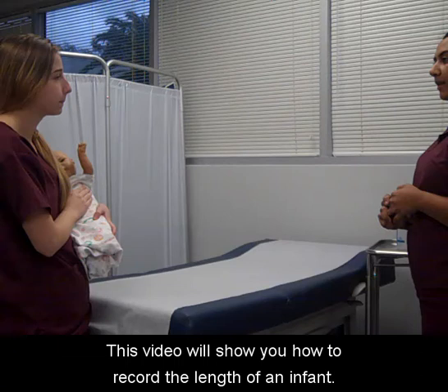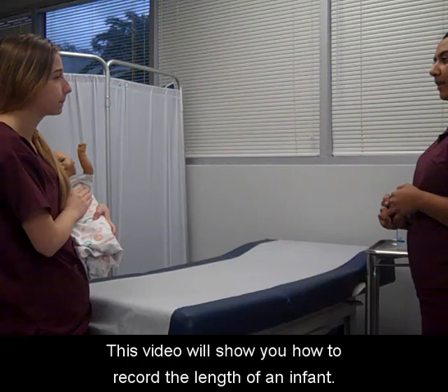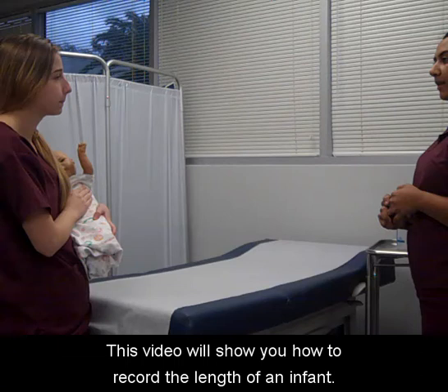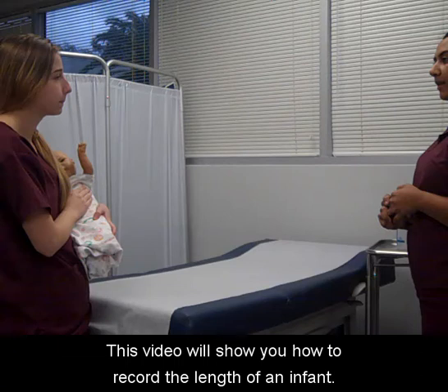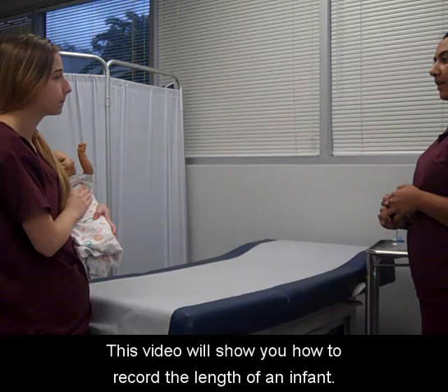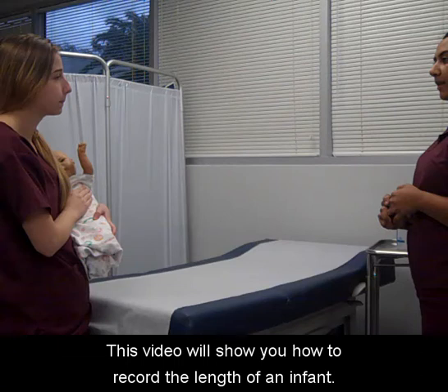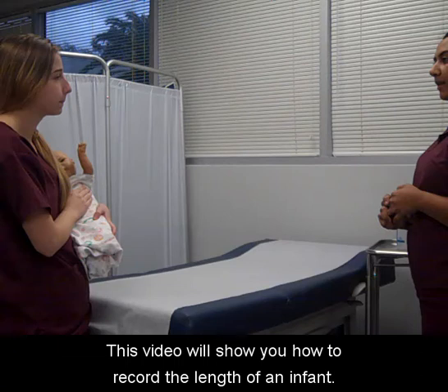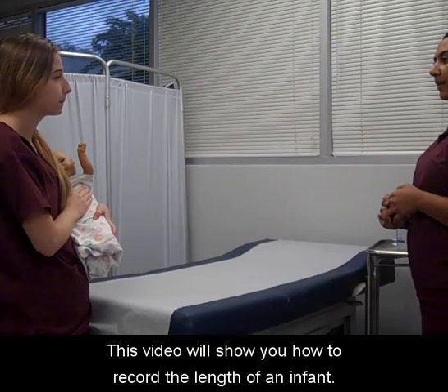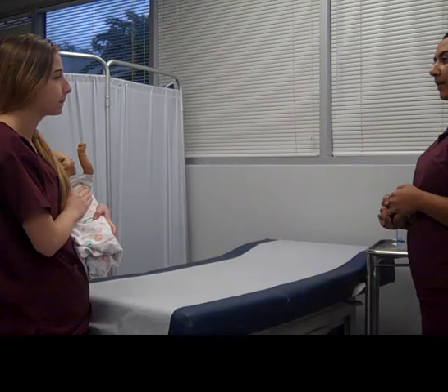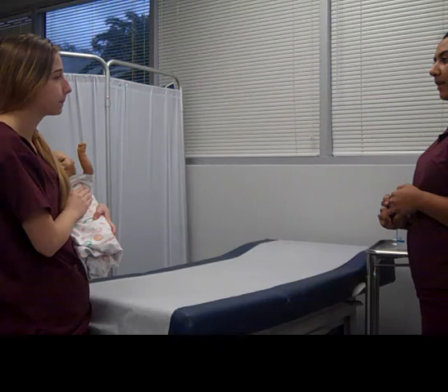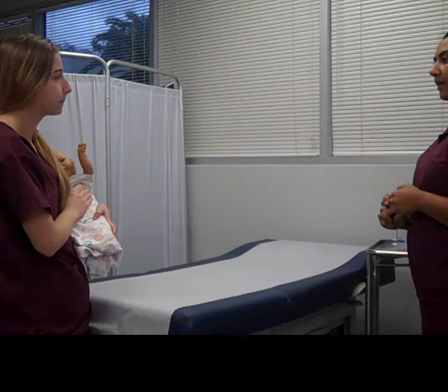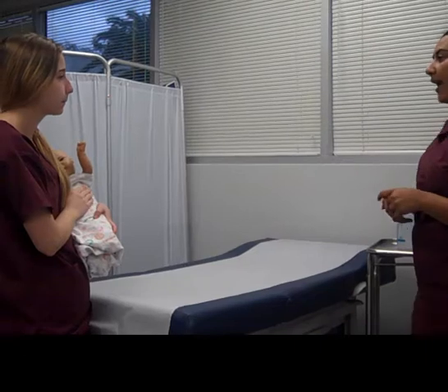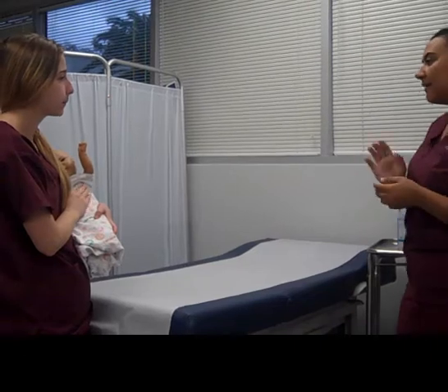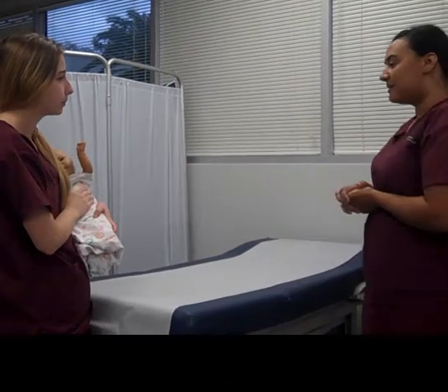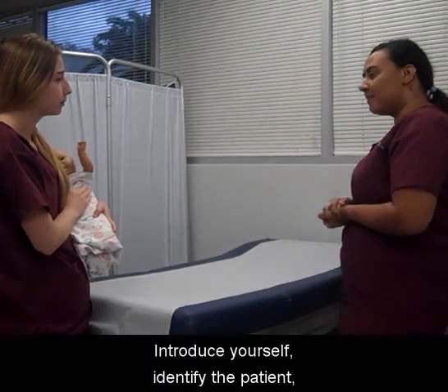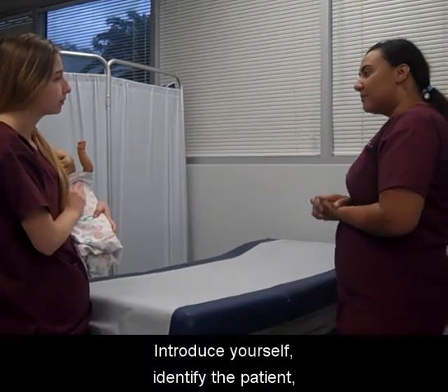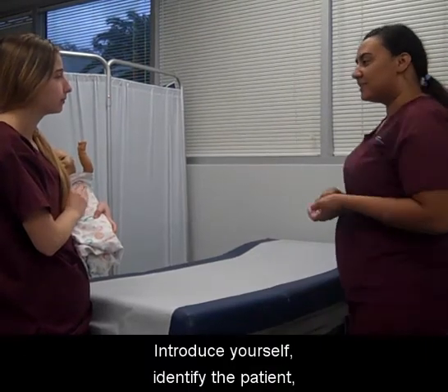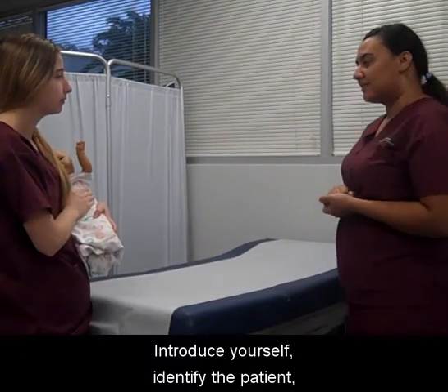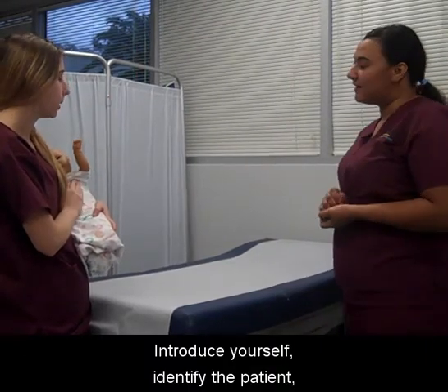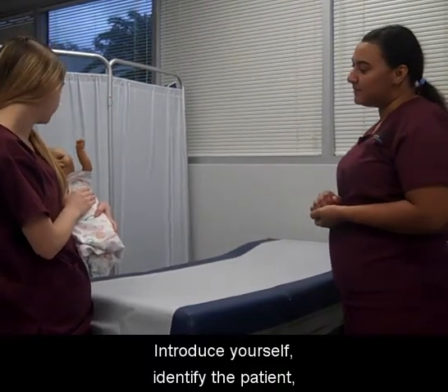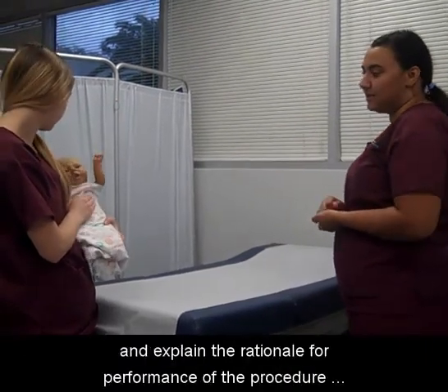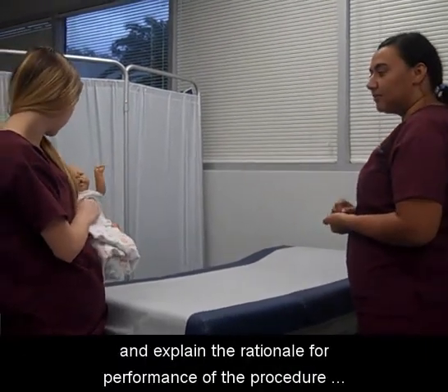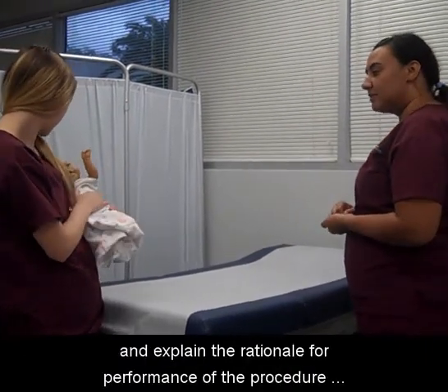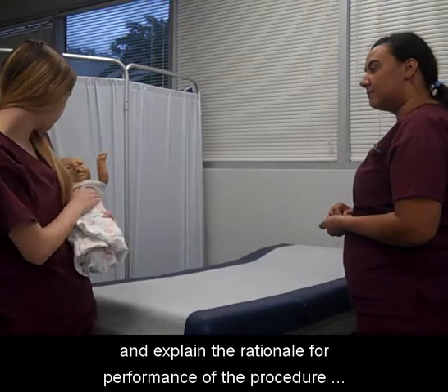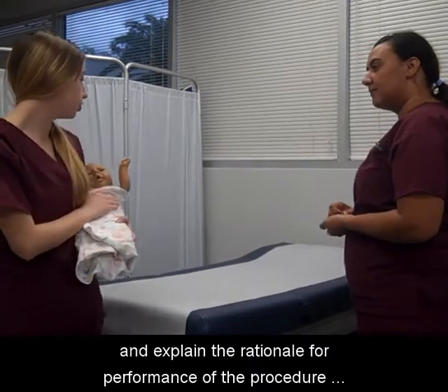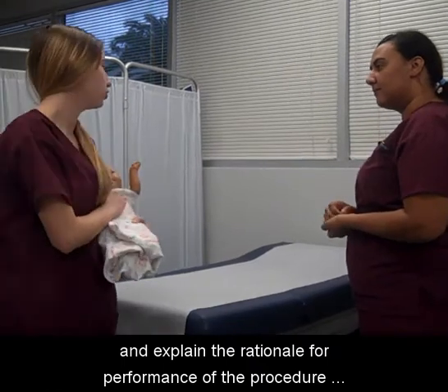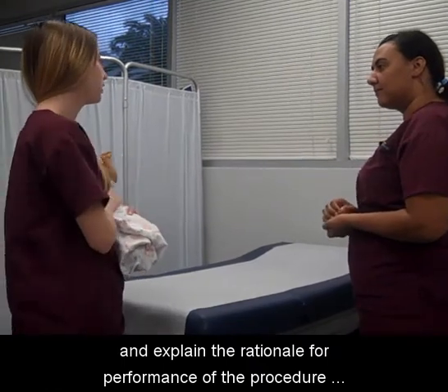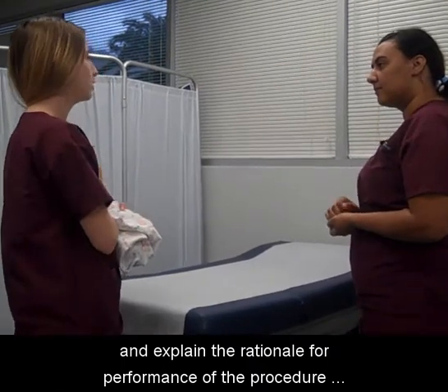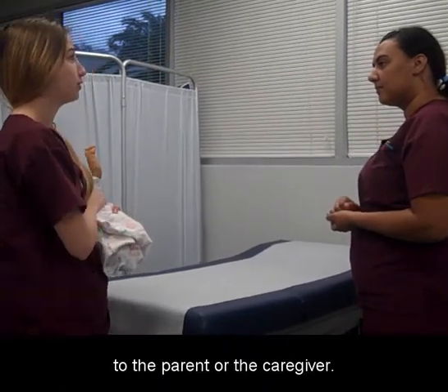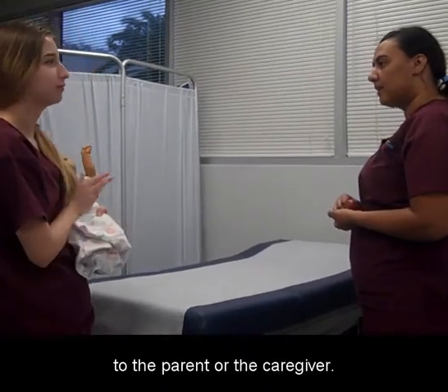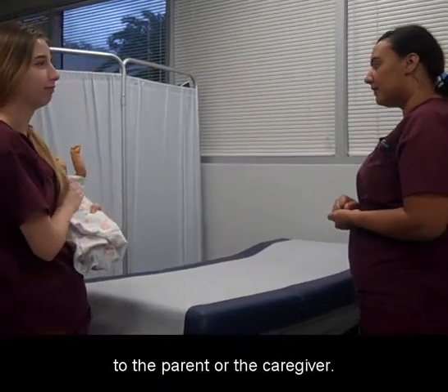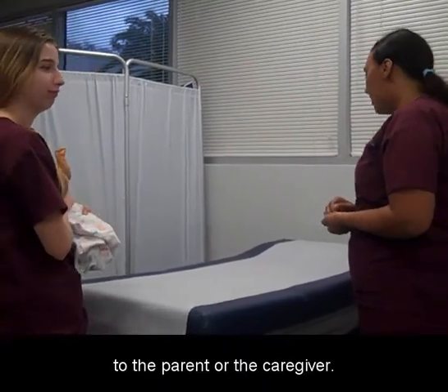This video will show you how to record the length of an infant. Introduce yourself, identify the patient, and explain the rationale for performance of the procedure to the parent or the caregiver.